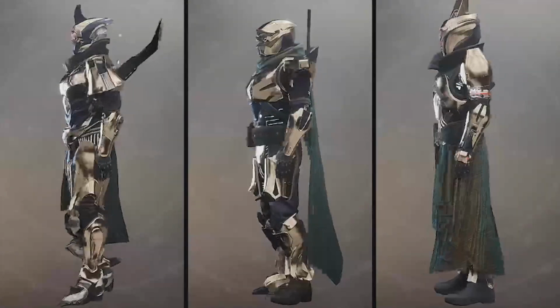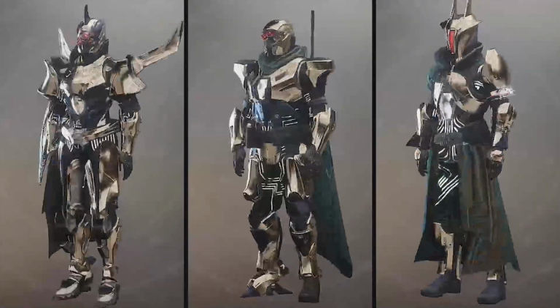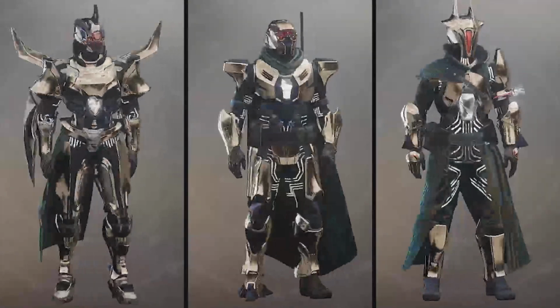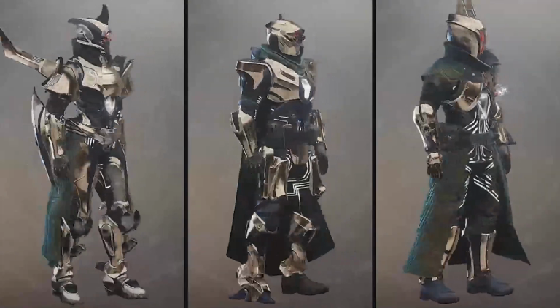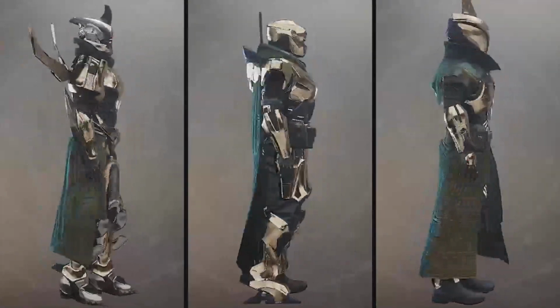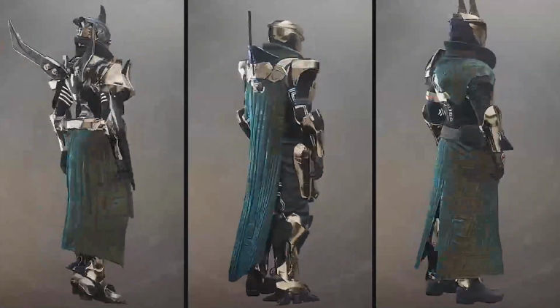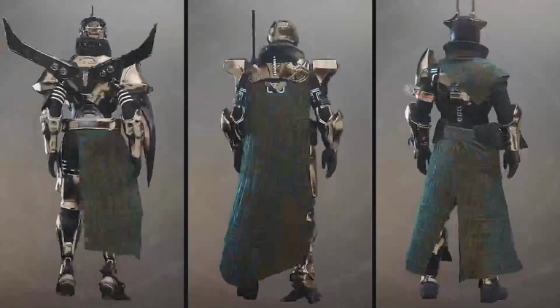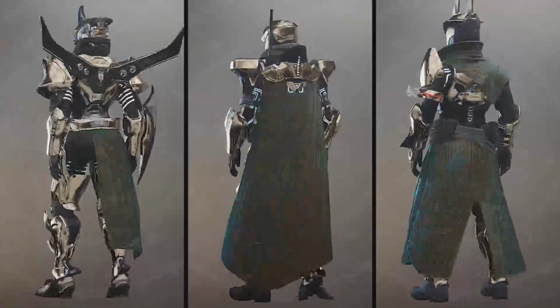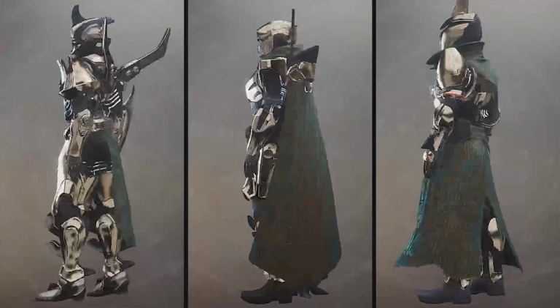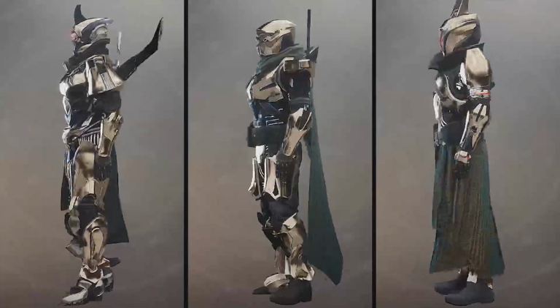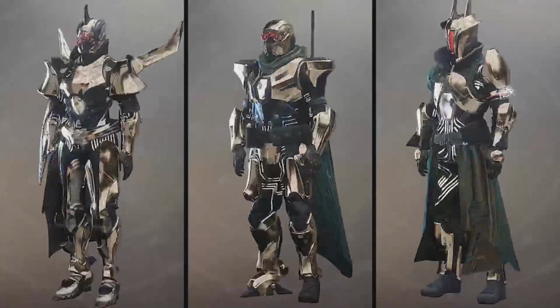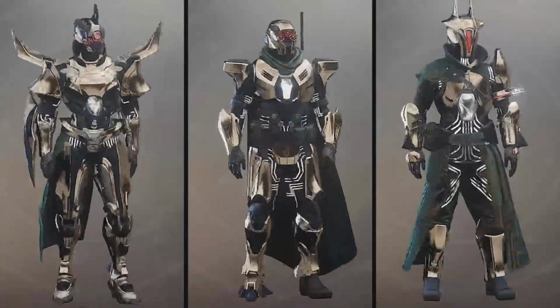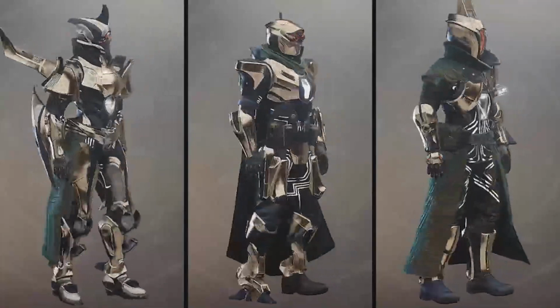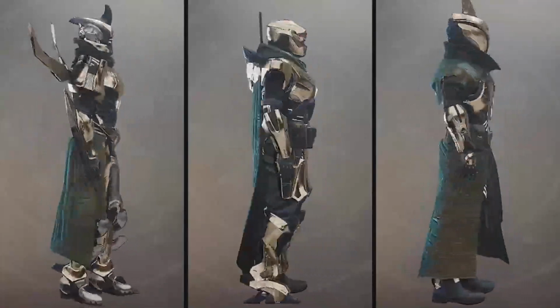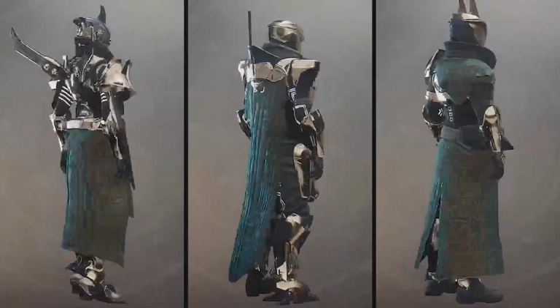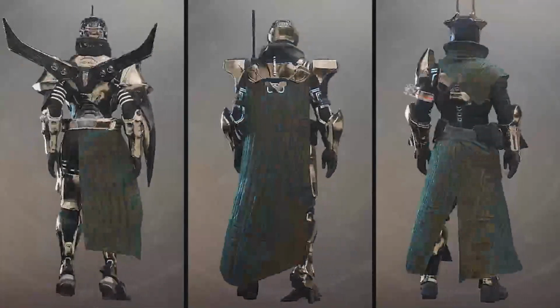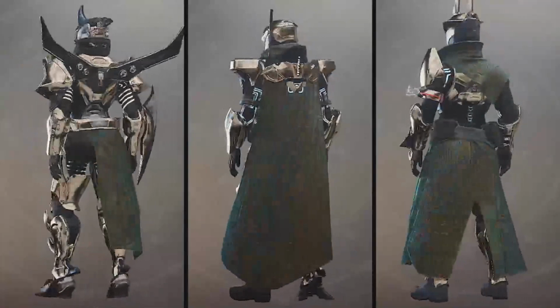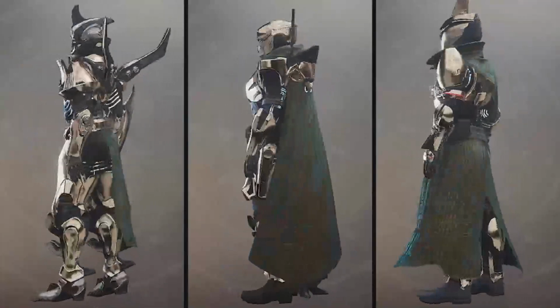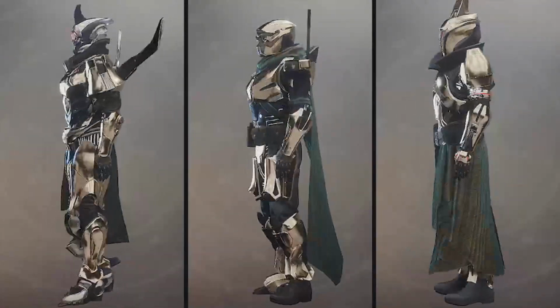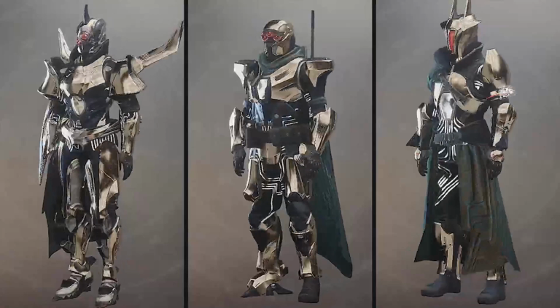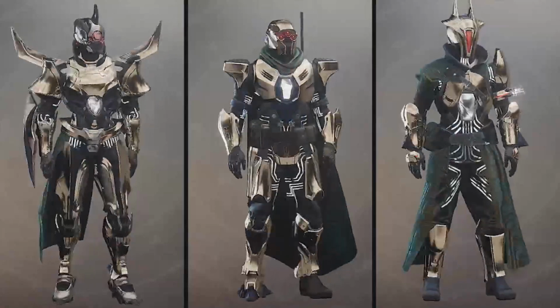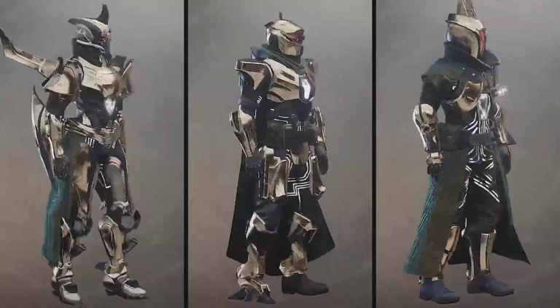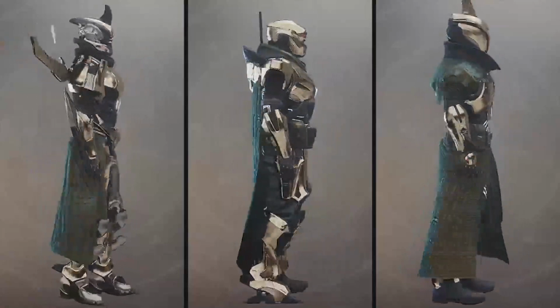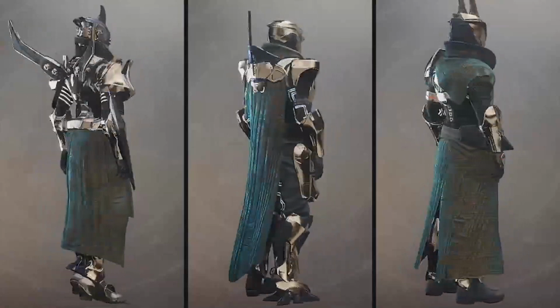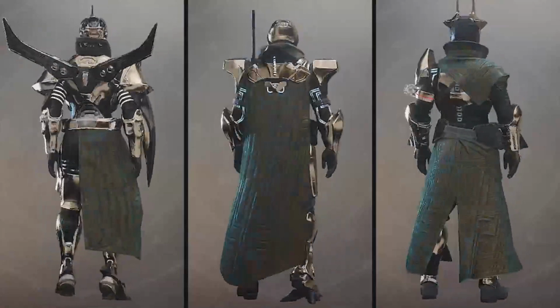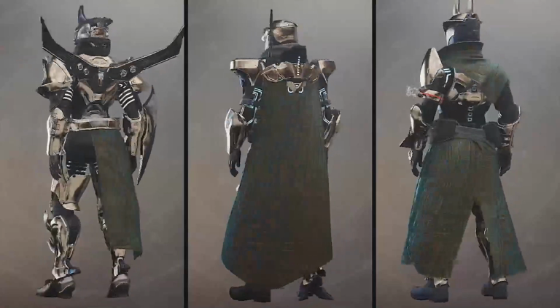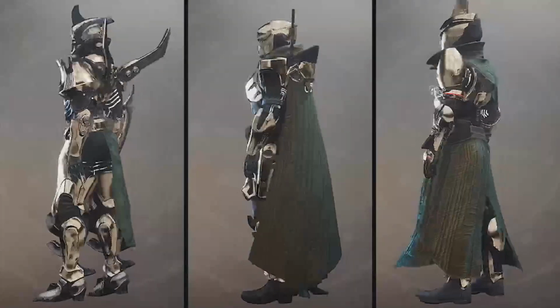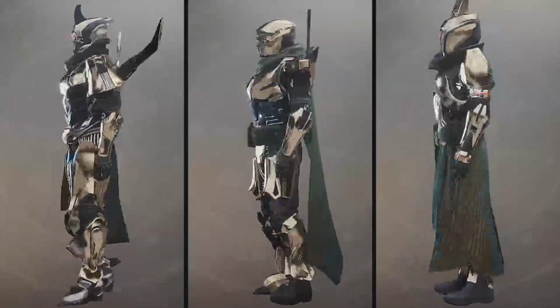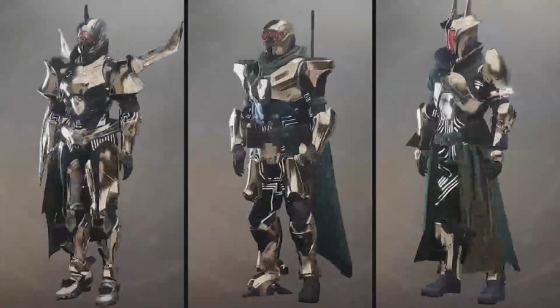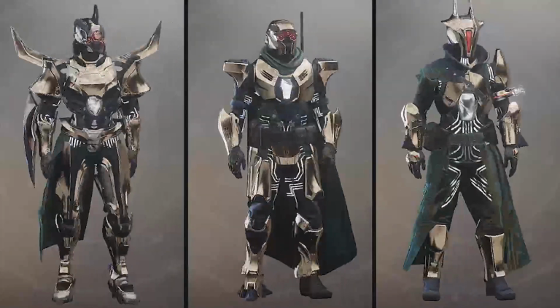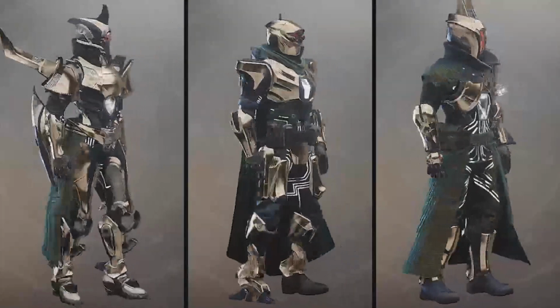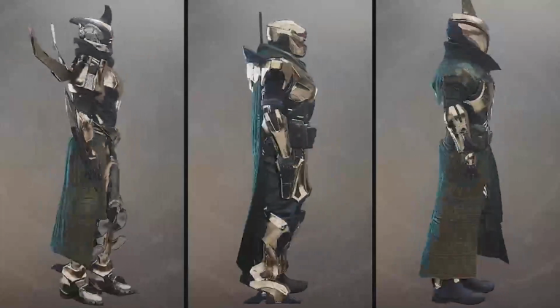The Phenotype Plasticity Universal Ornament set — look at this beauty. The best set here, hands down. Love each class. You can only get this set if you own the Season of the Undying.